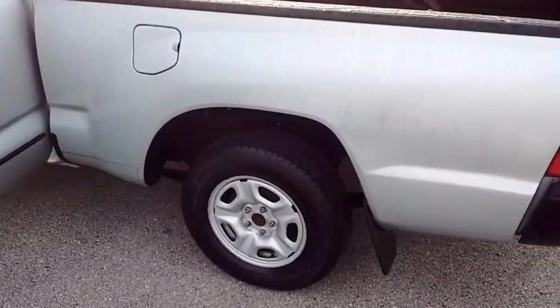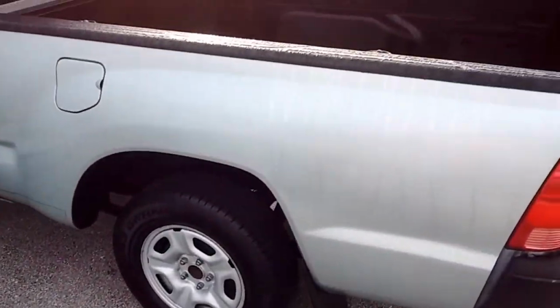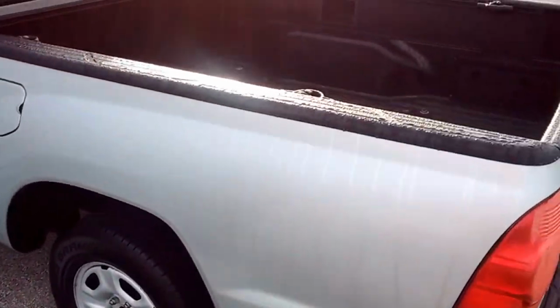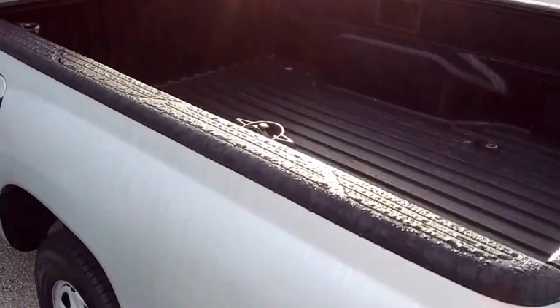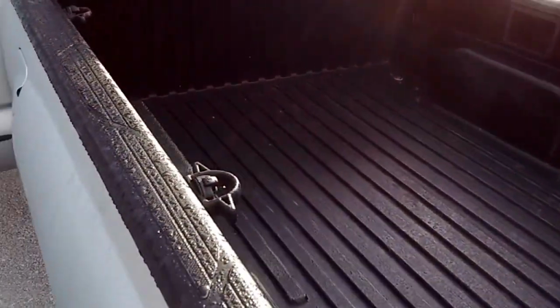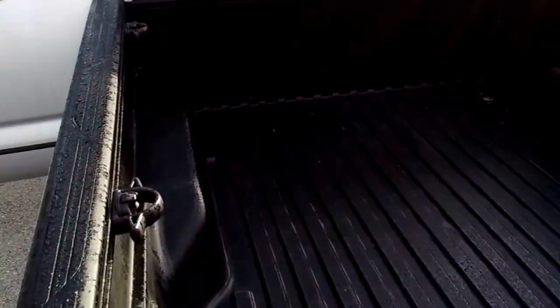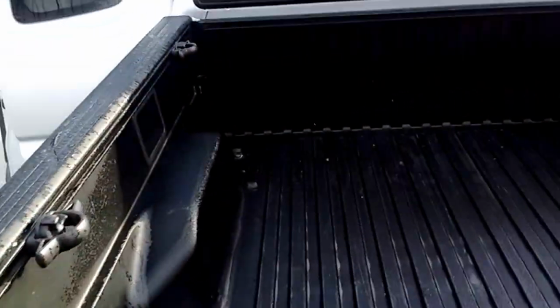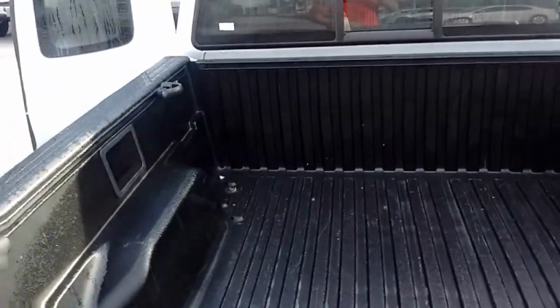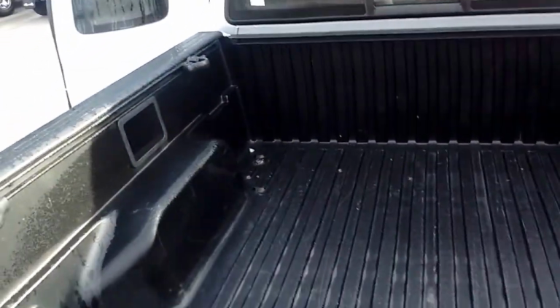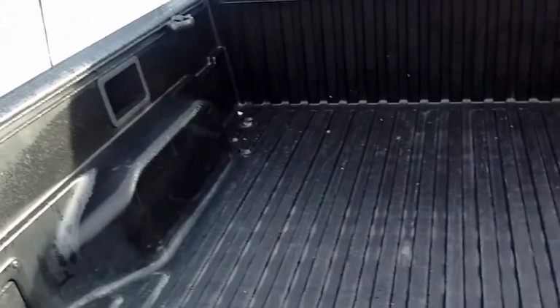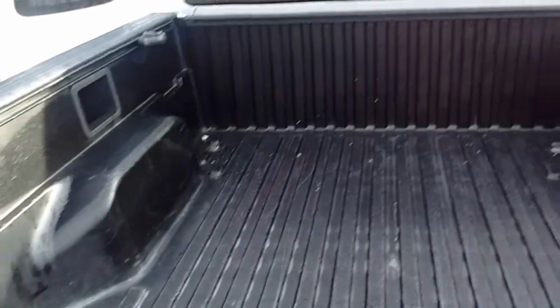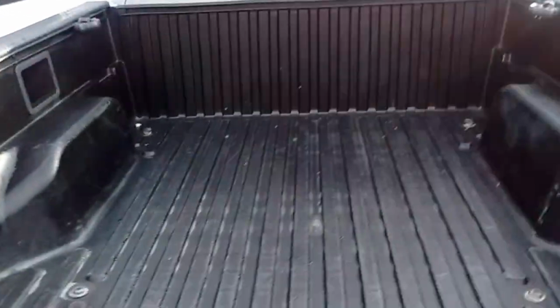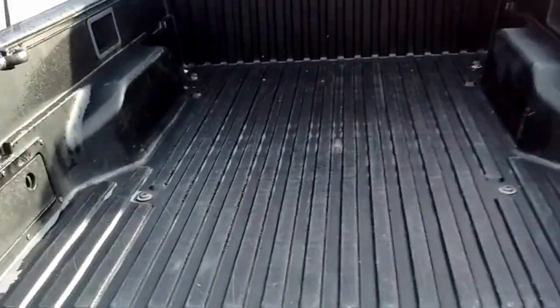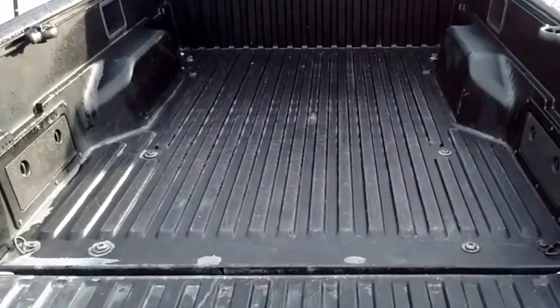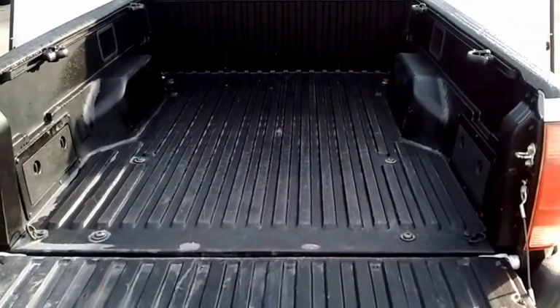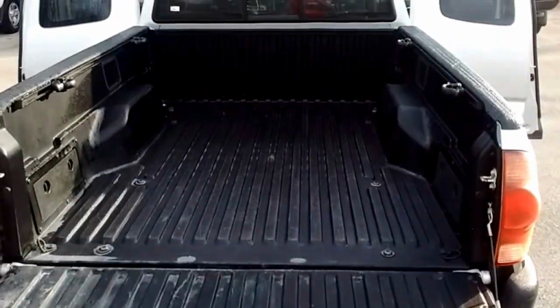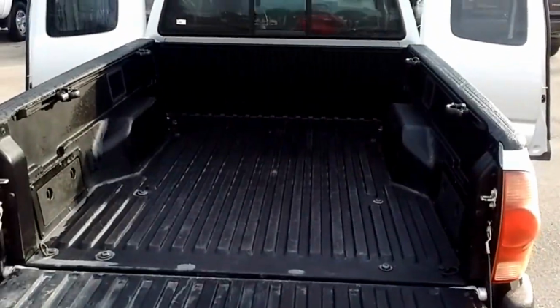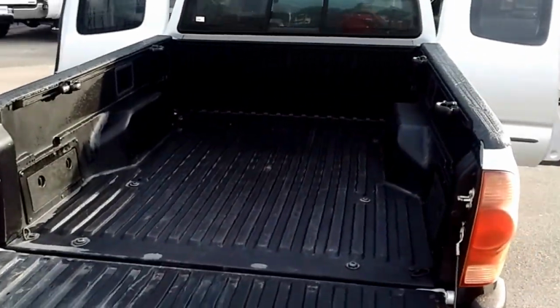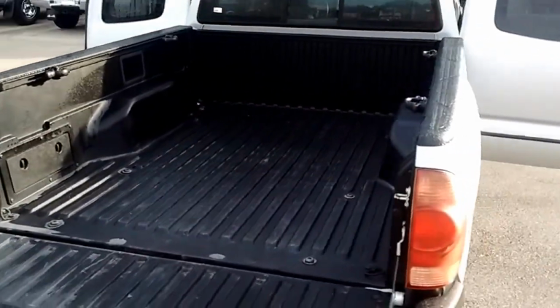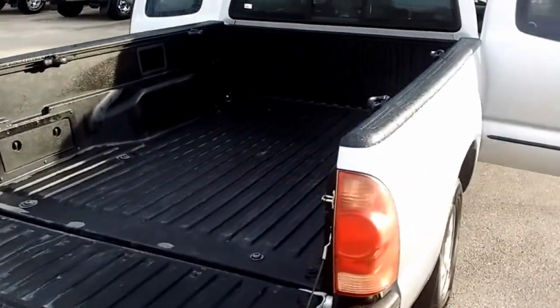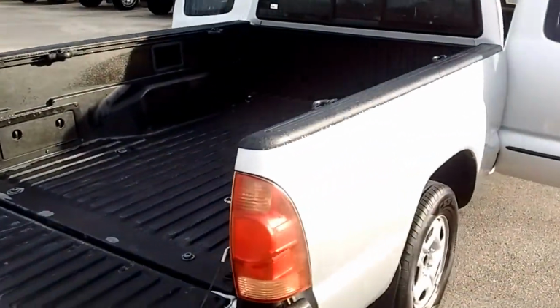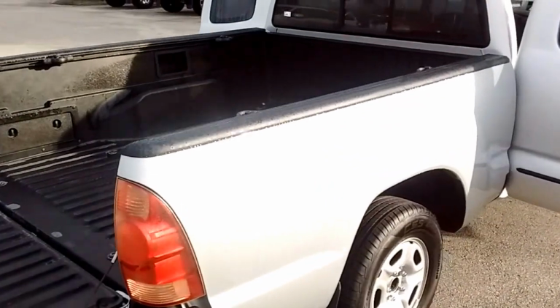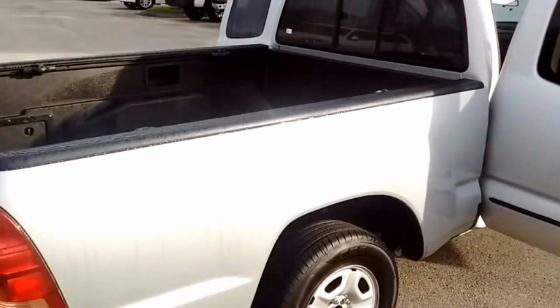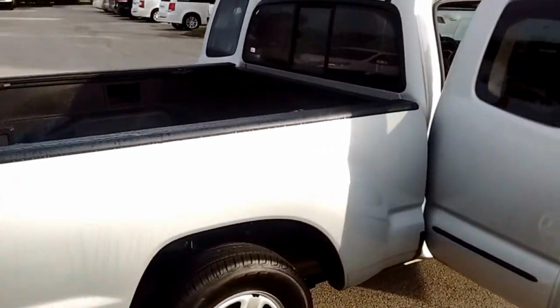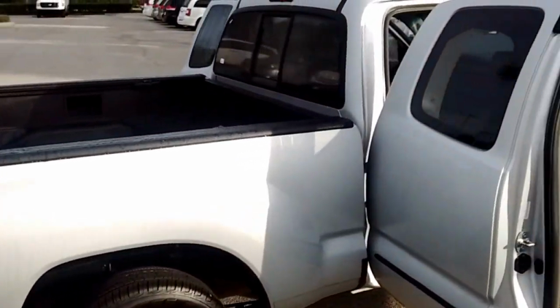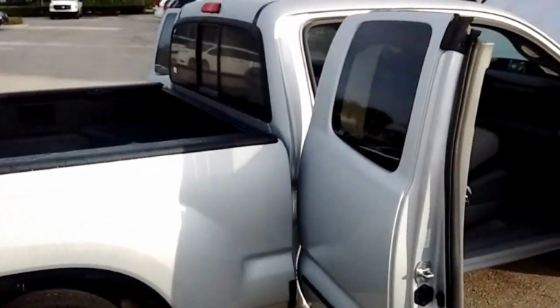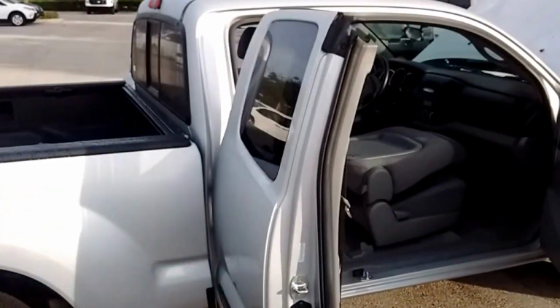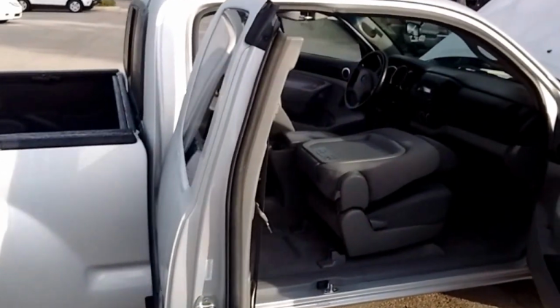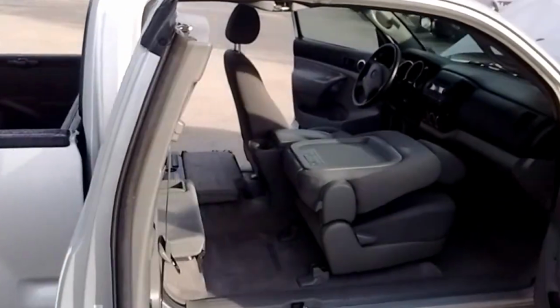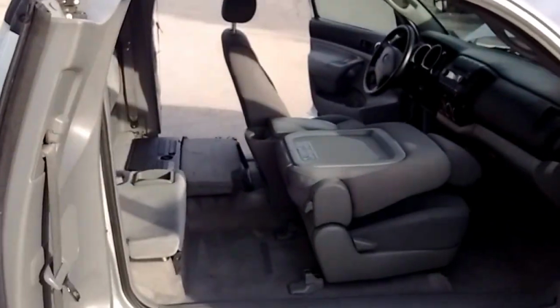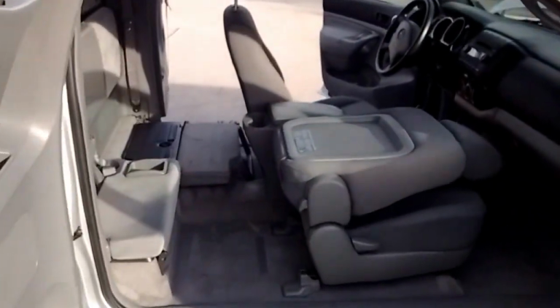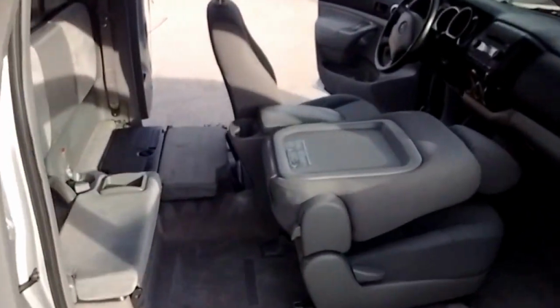It's got tie downs in the bed. The bed is in very good shape. And again, easy to get into because everything opens wide up. It's awesome — there's tons of room.